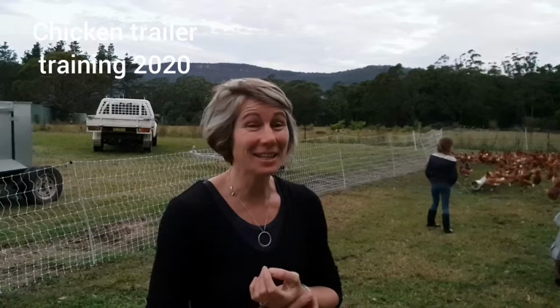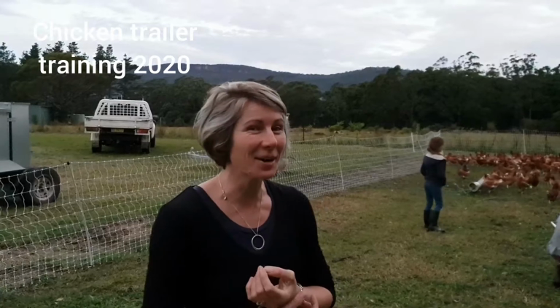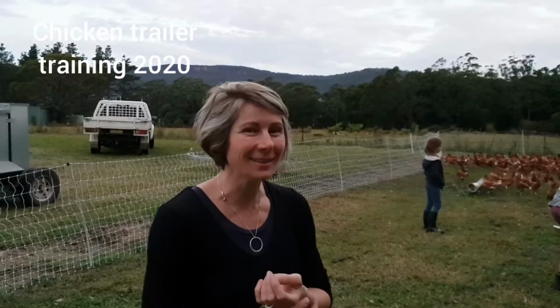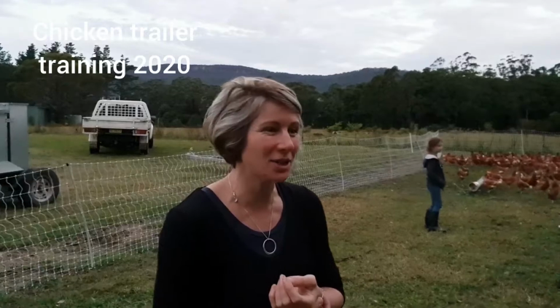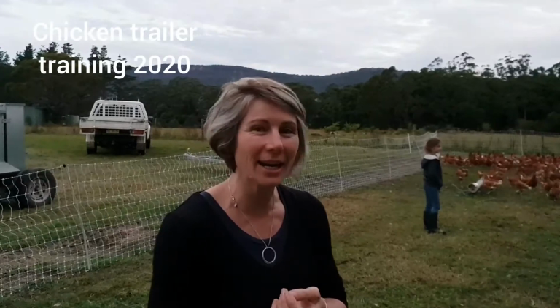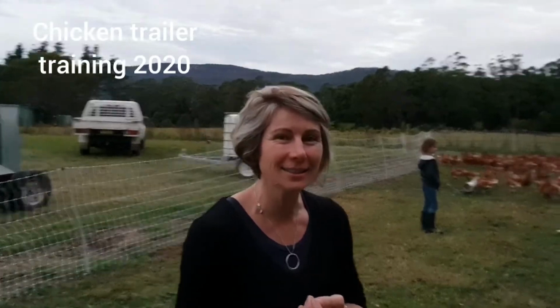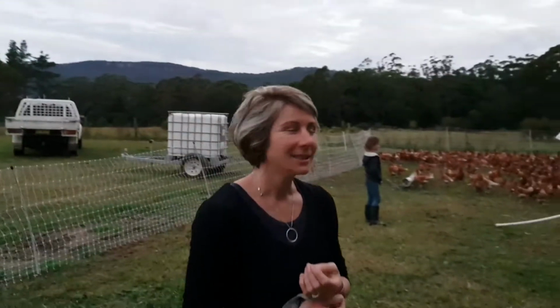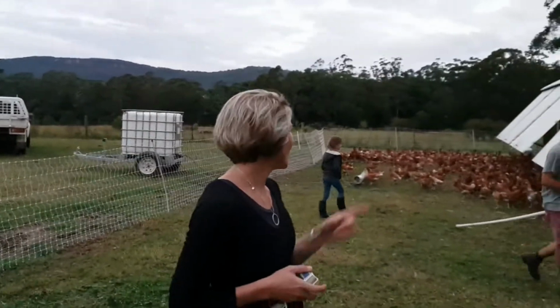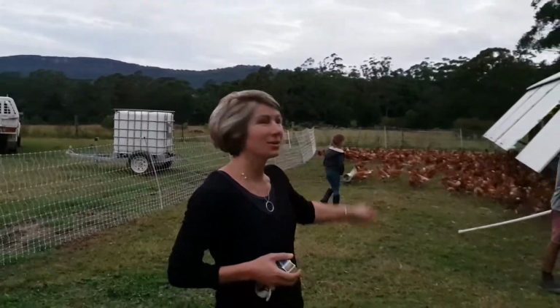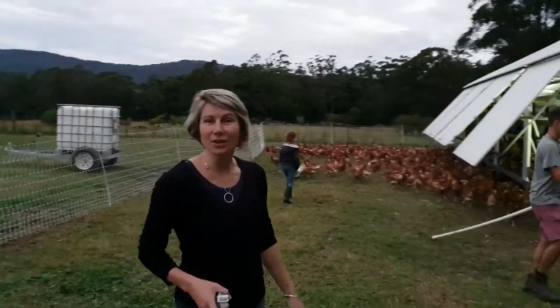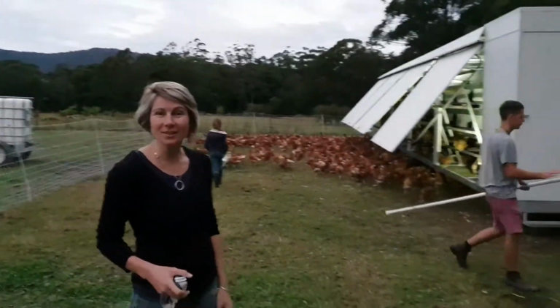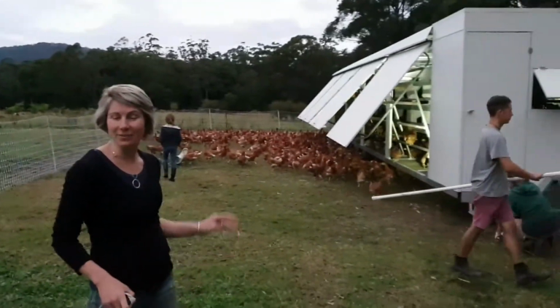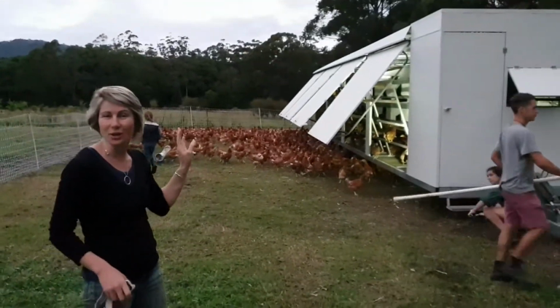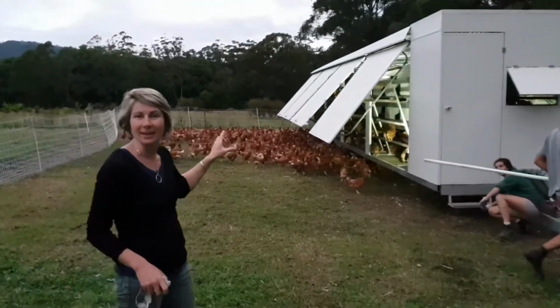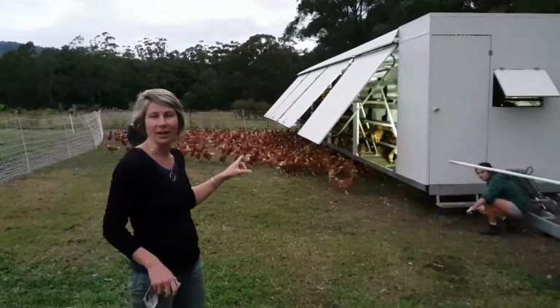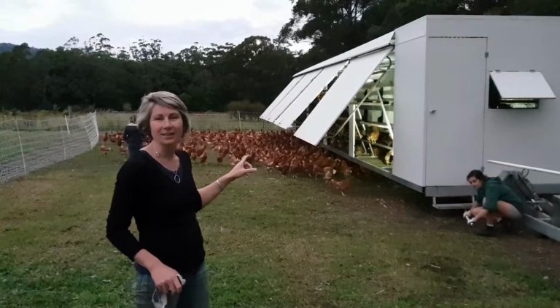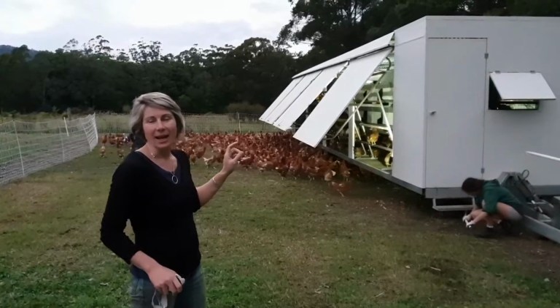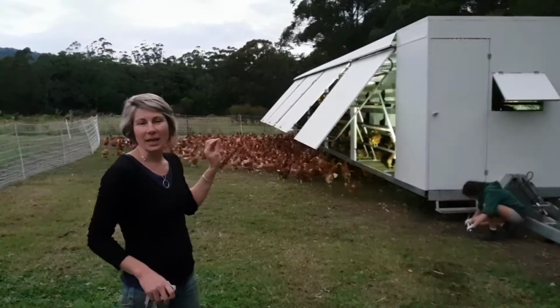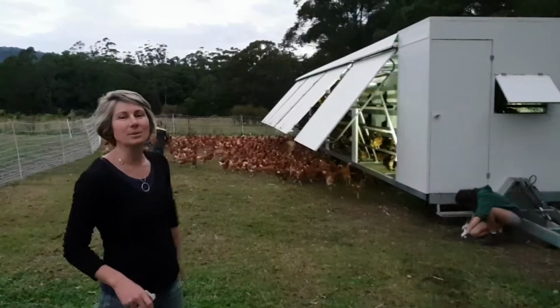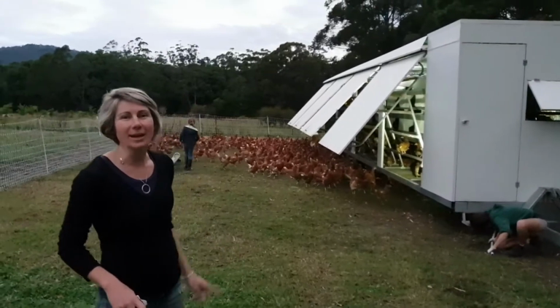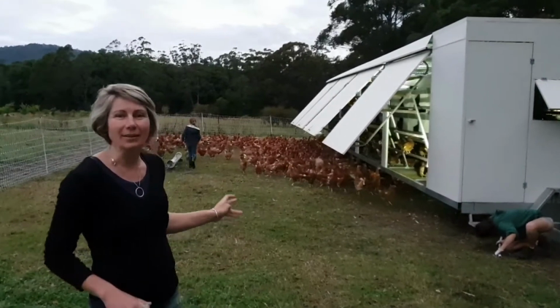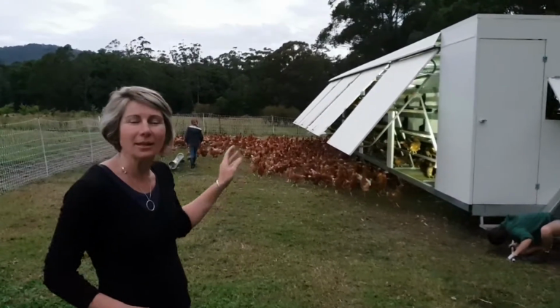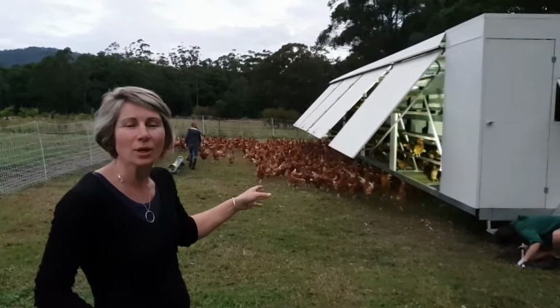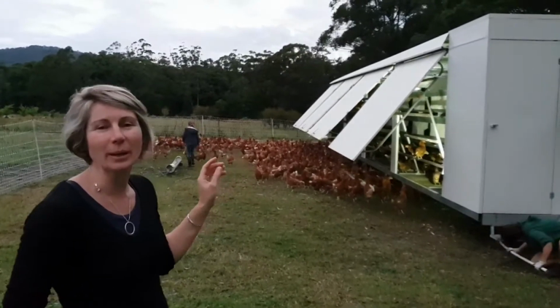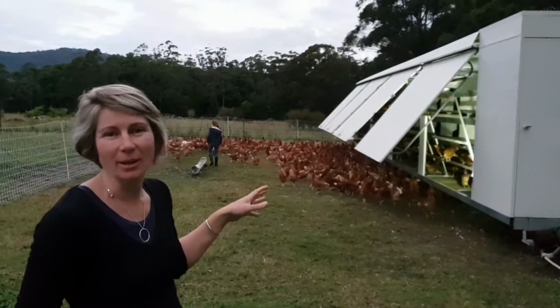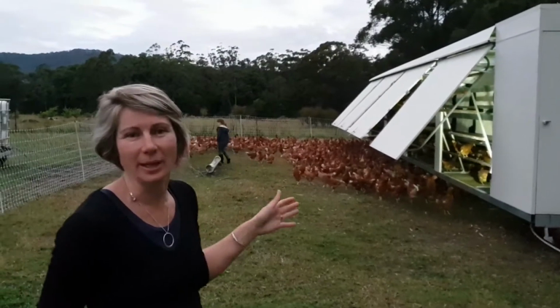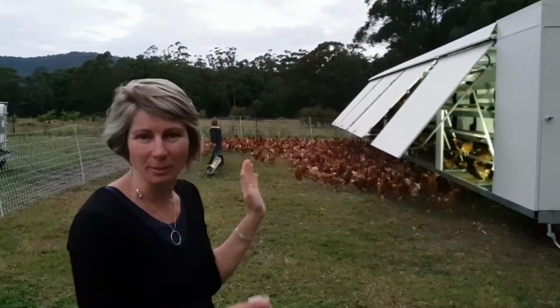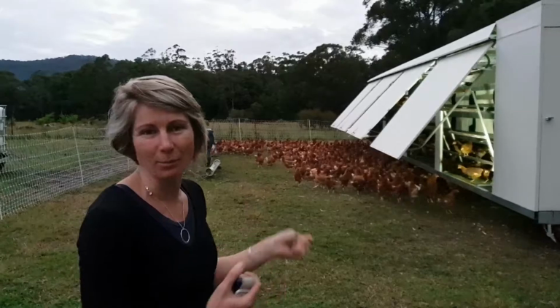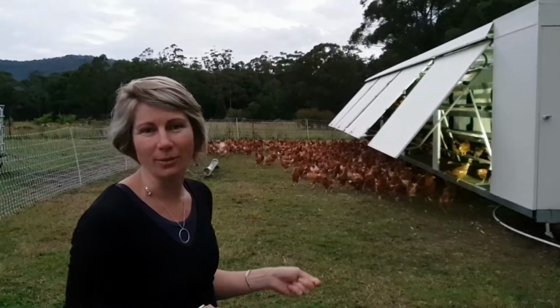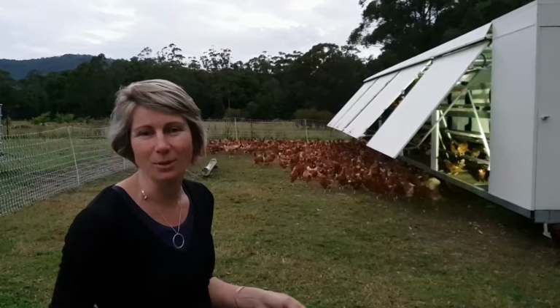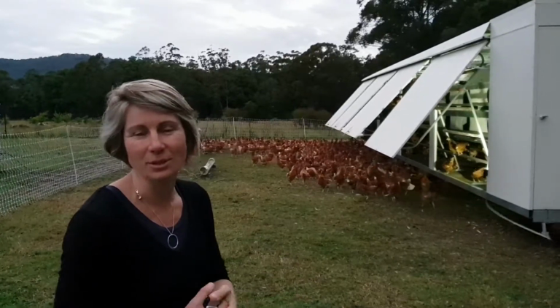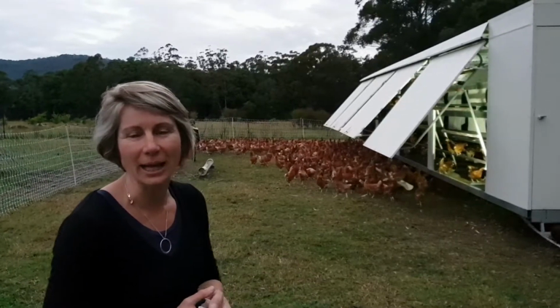This is night one of chicken training. These are all our new girls and they have to learn to go to bed in there every night. It helps them to lay their eggs in there in the mornings, but it also means that we can put them in there and move them if we have to move them to a different place.